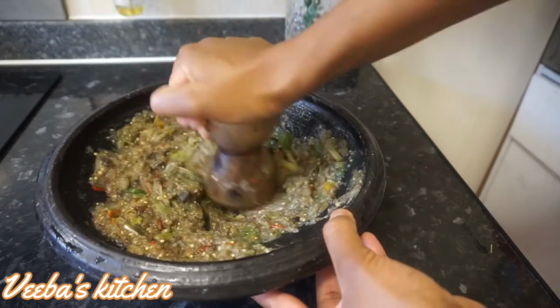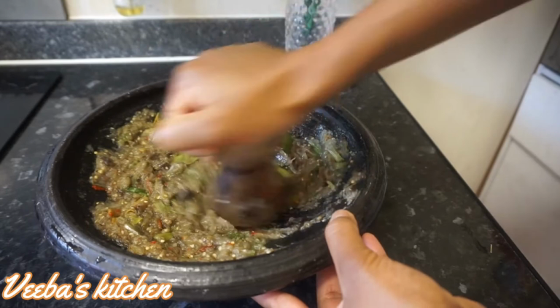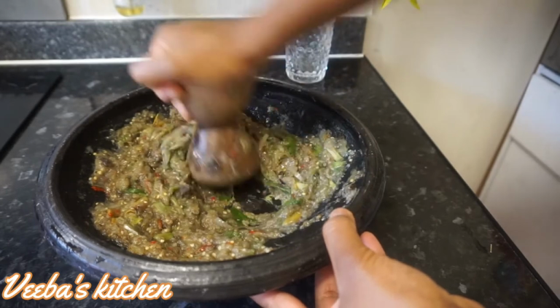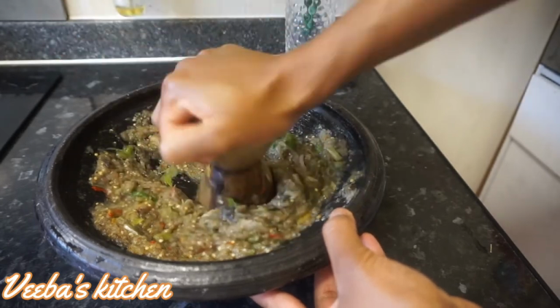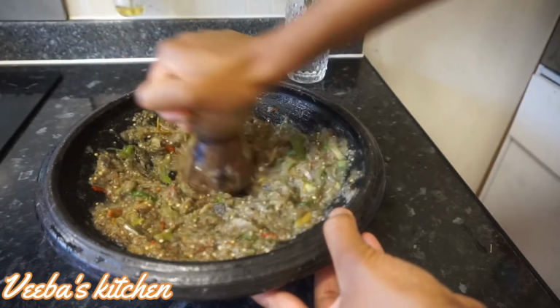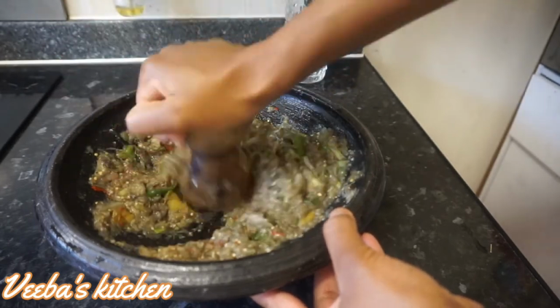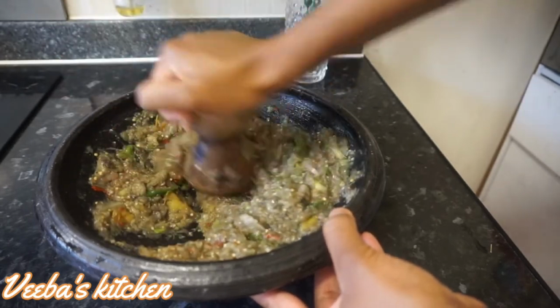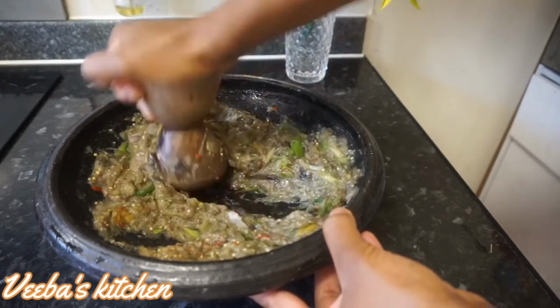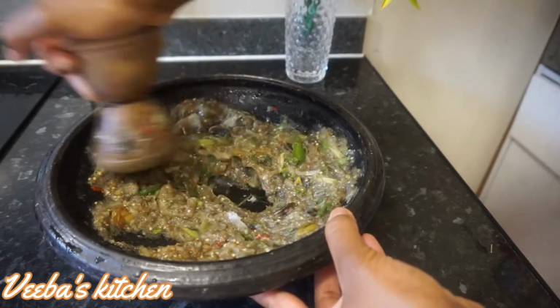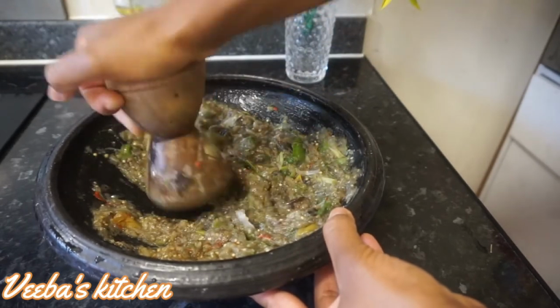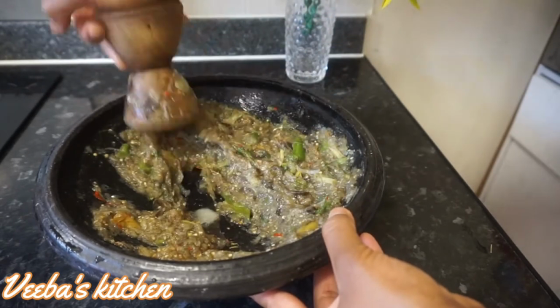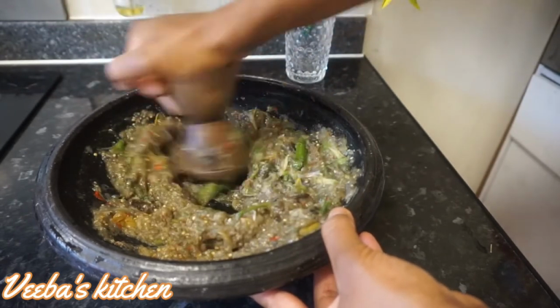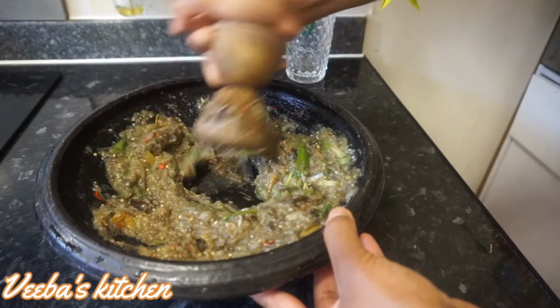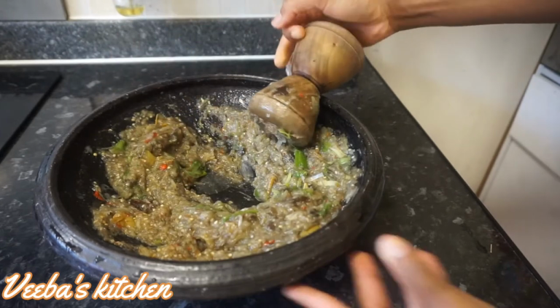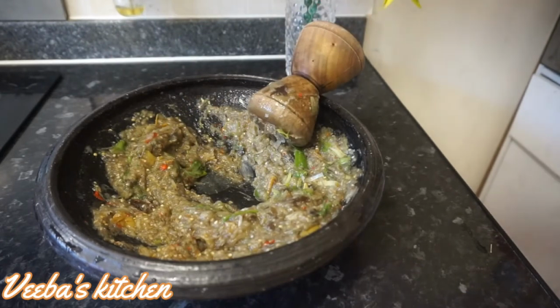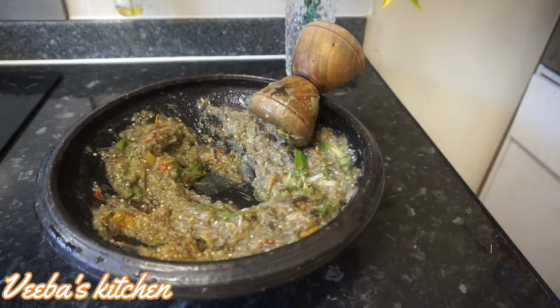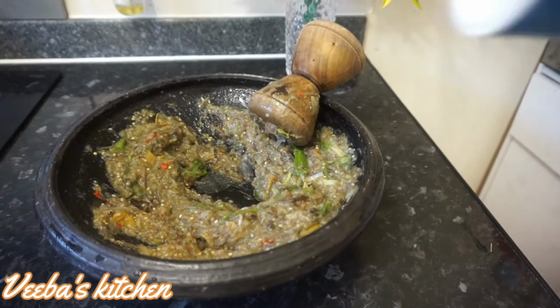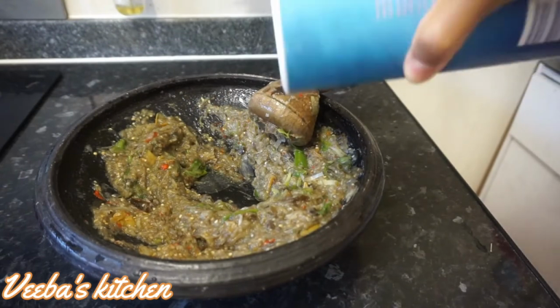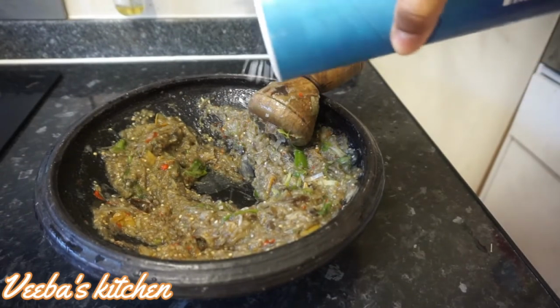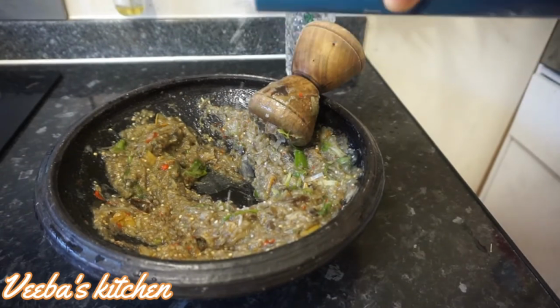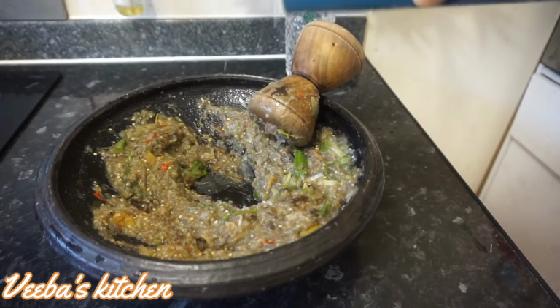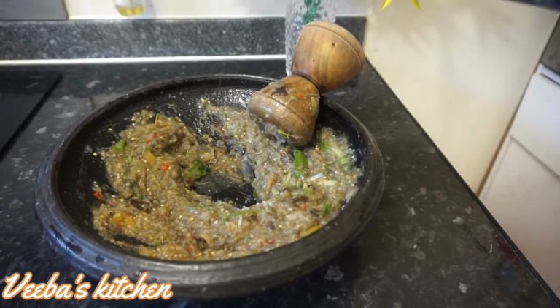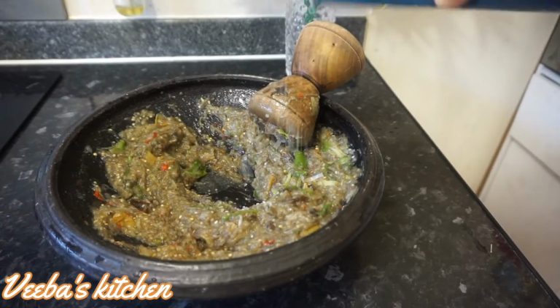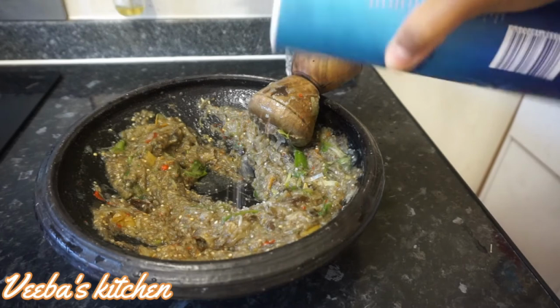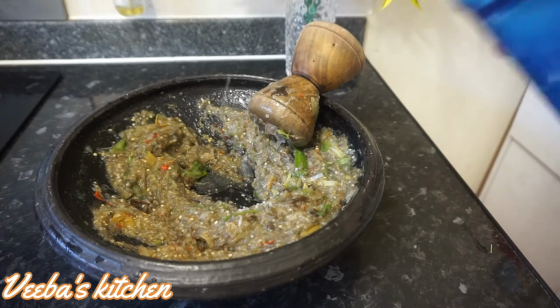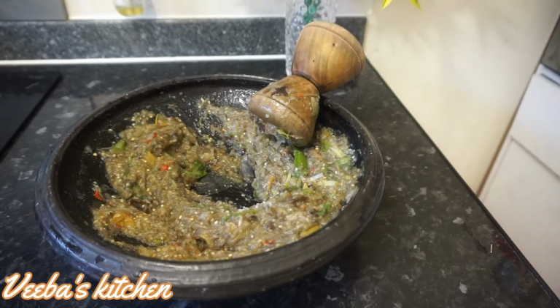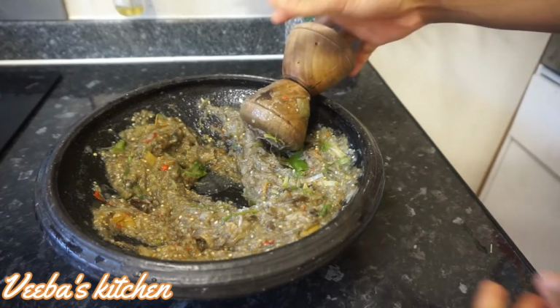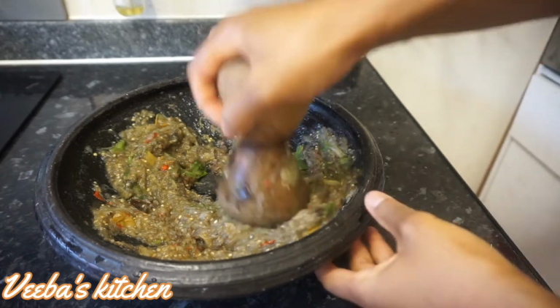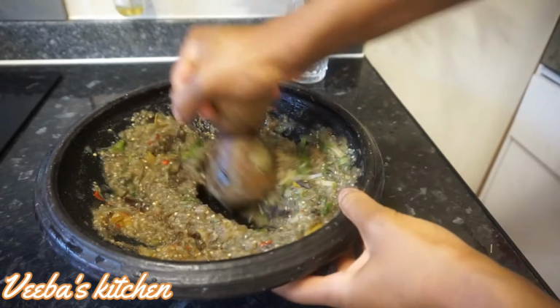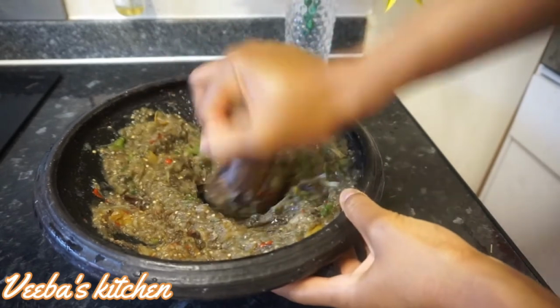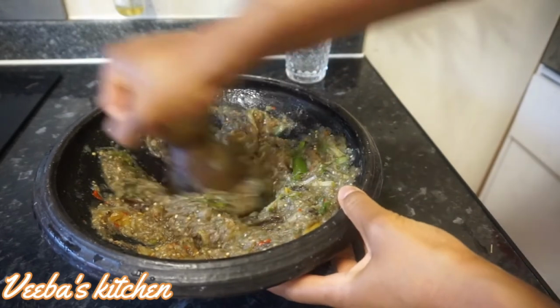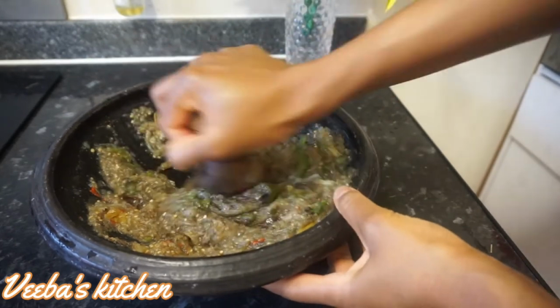I'll keep grinding until it's almost smooth, then check the sauce. If it's not seasoned enough, I'll add salt to taste just like this, and grind again until the salt is evenly distributed.